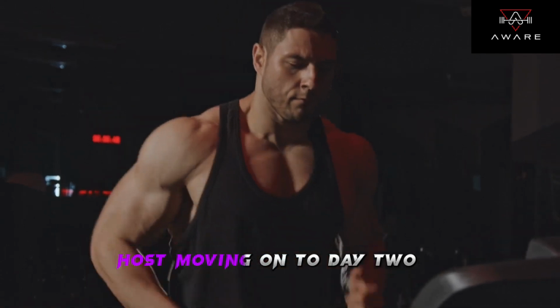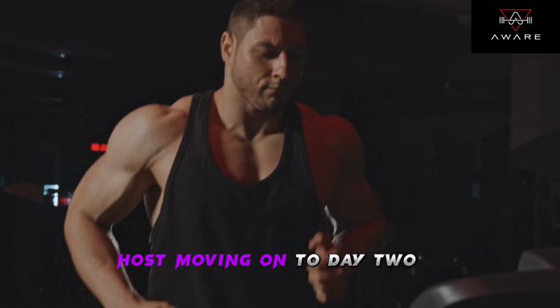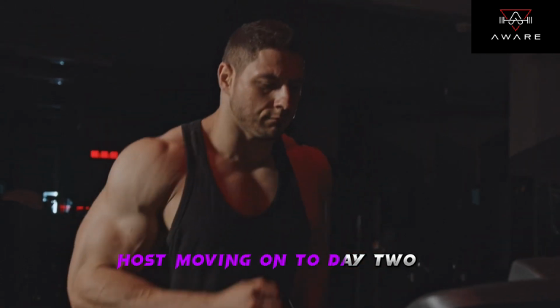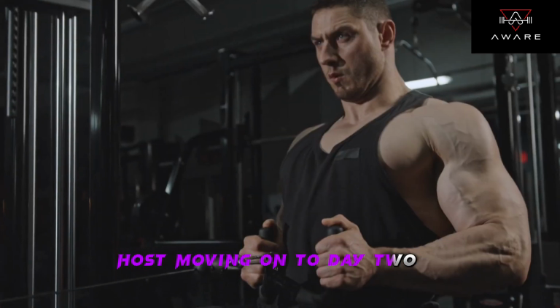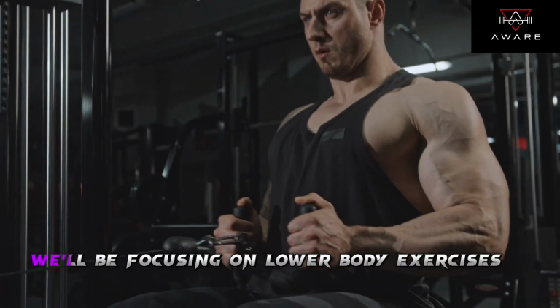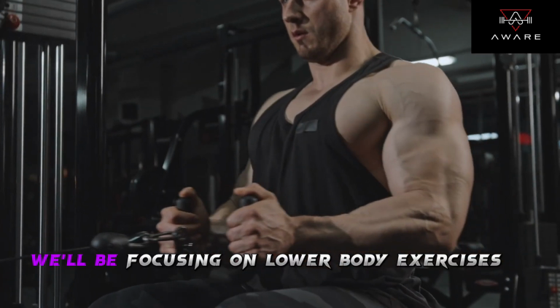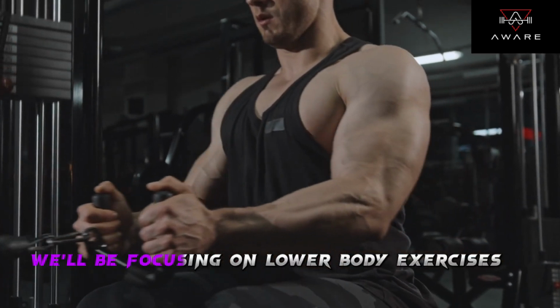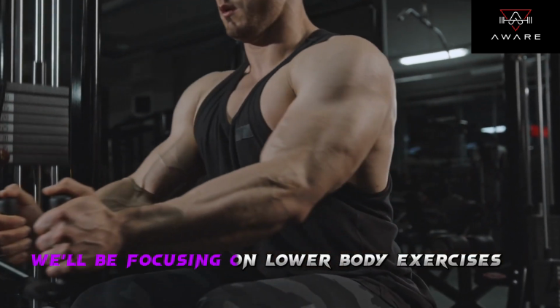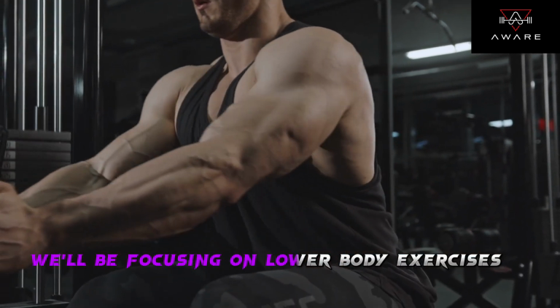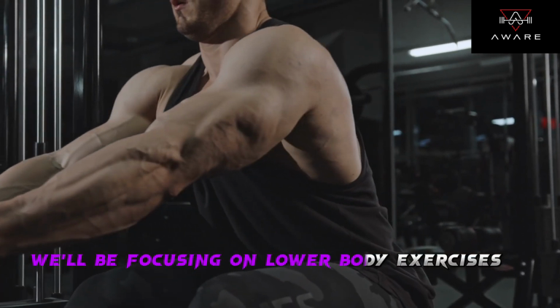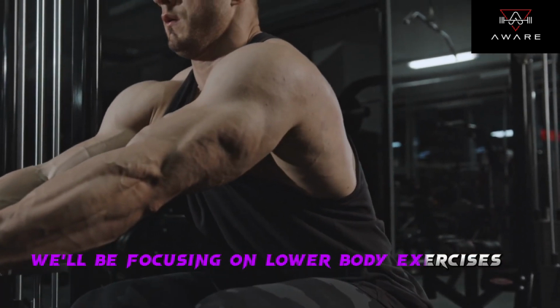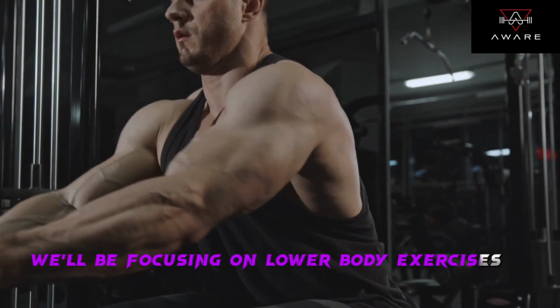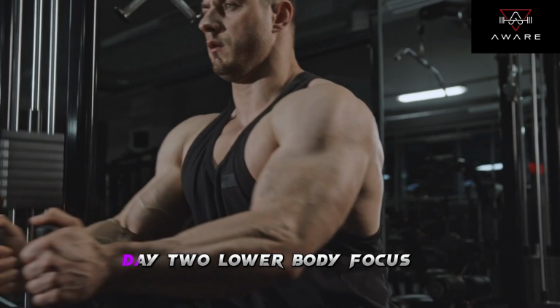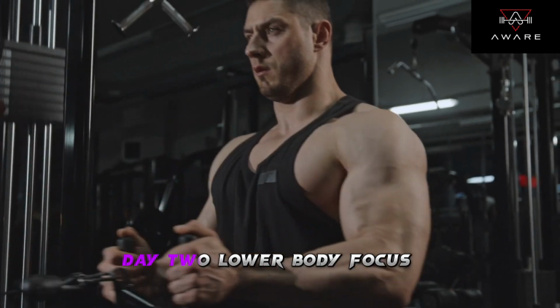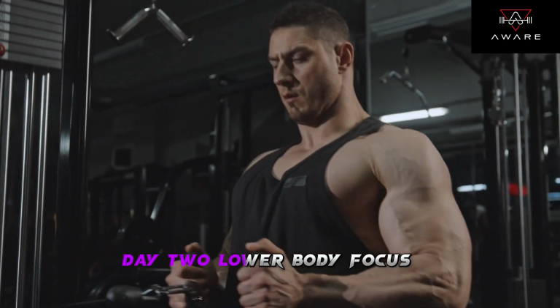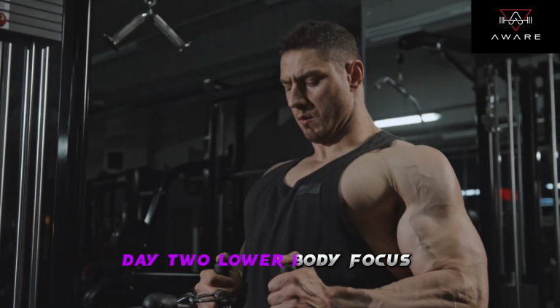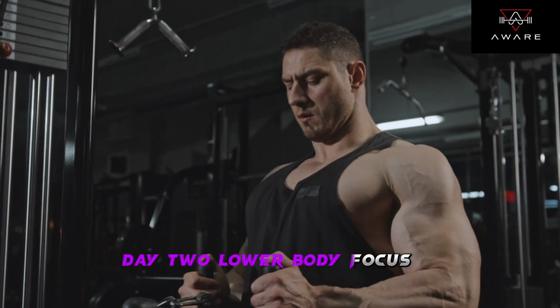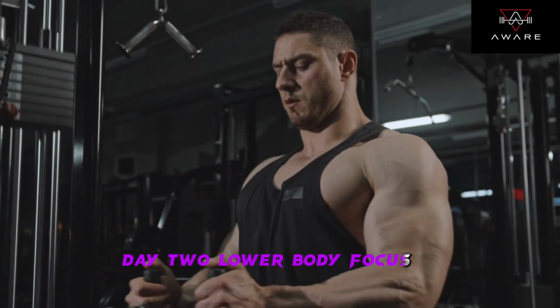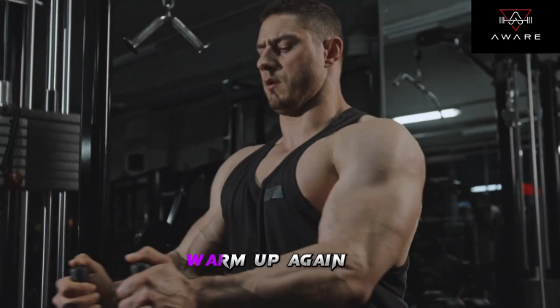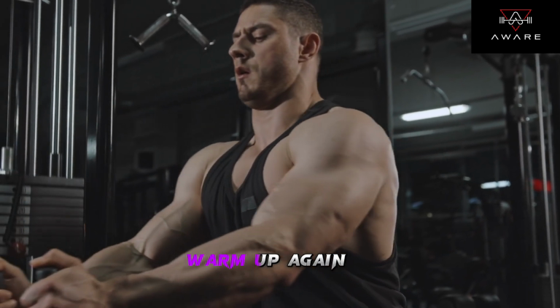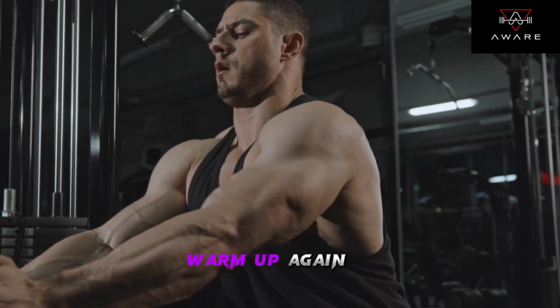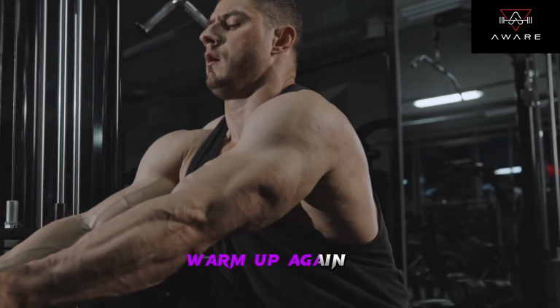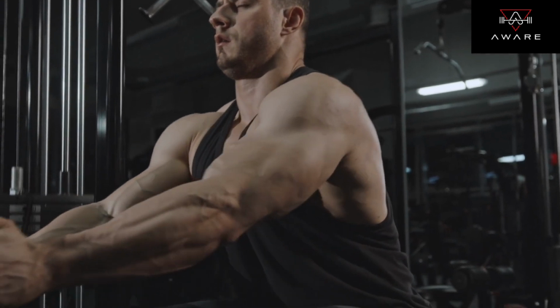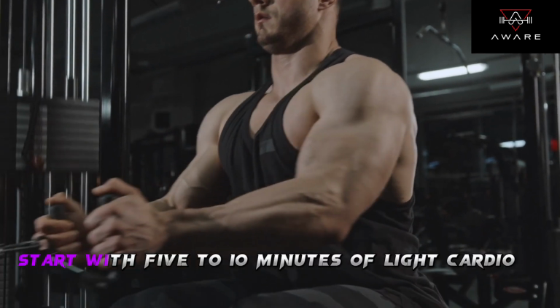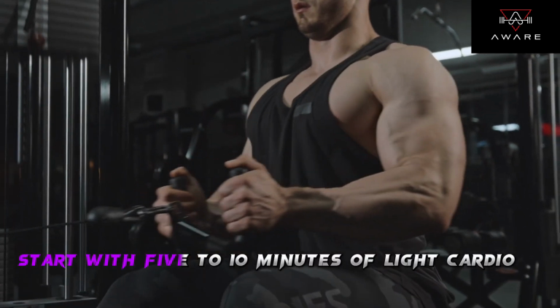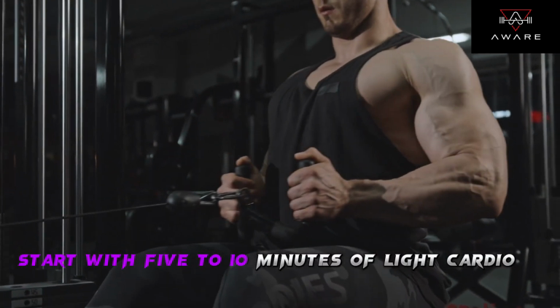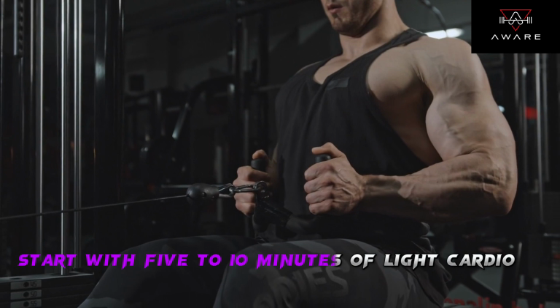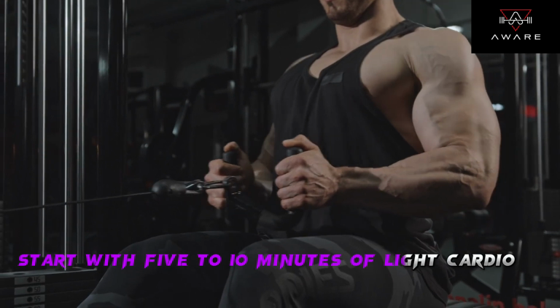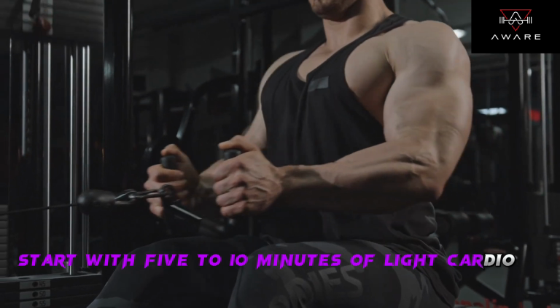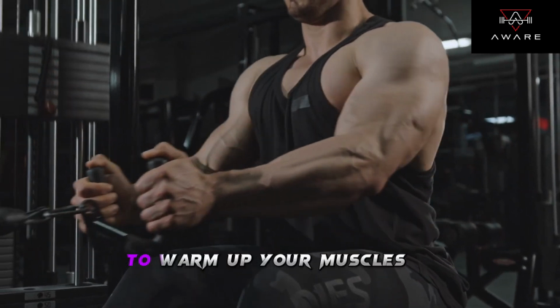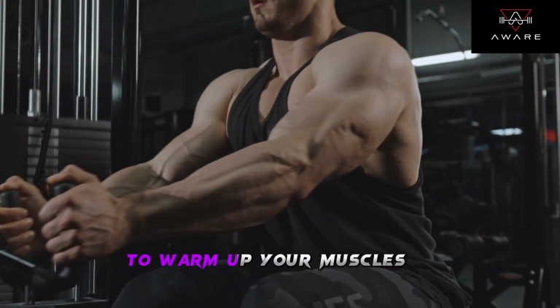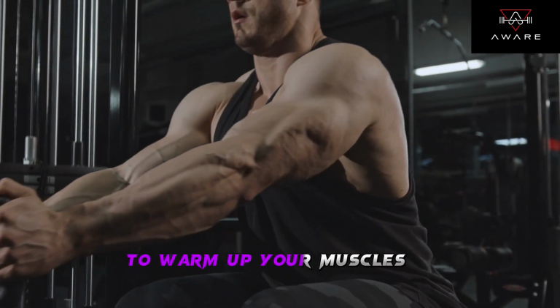Moving on to Day 2, we'll be focusing on lower body exercises. Day 2: Lower body focus. Warm up — again, start with 5-10 minutes of cardio to warm up your muscles.